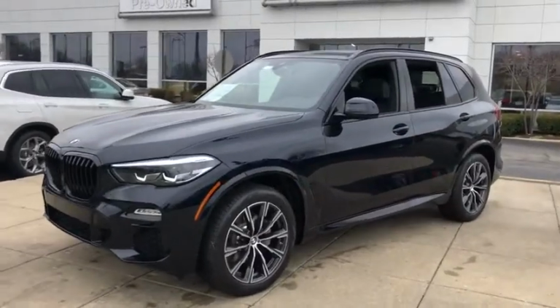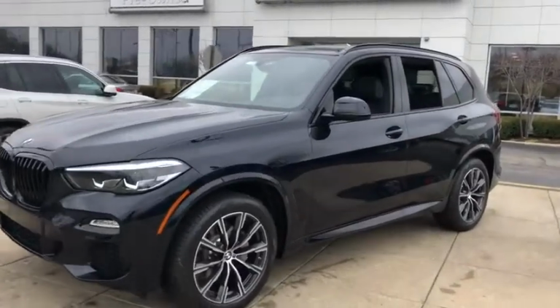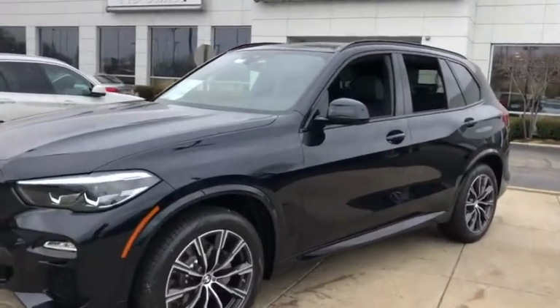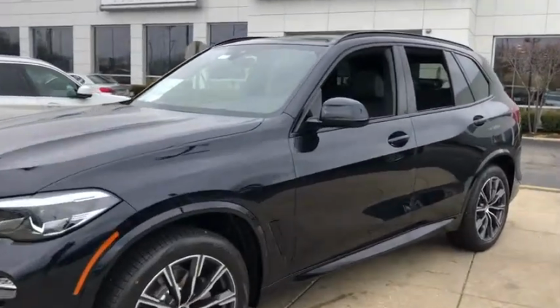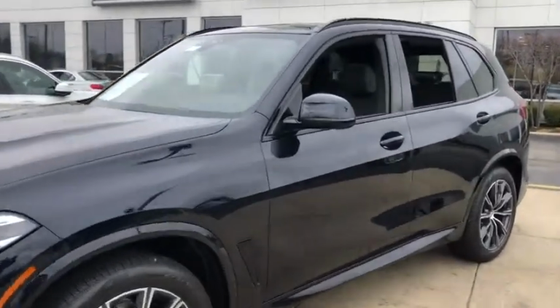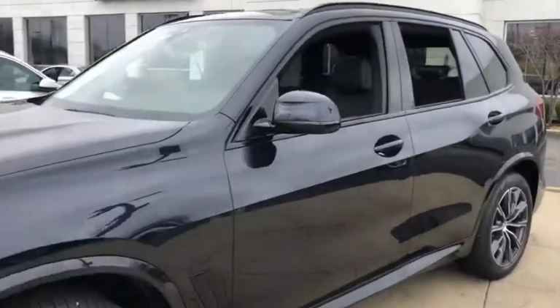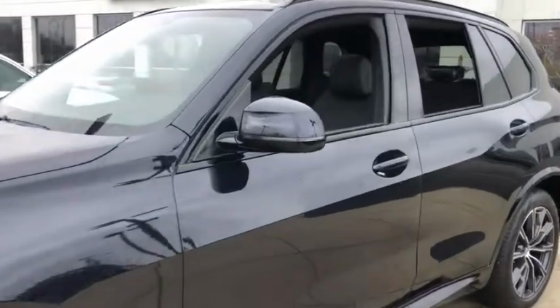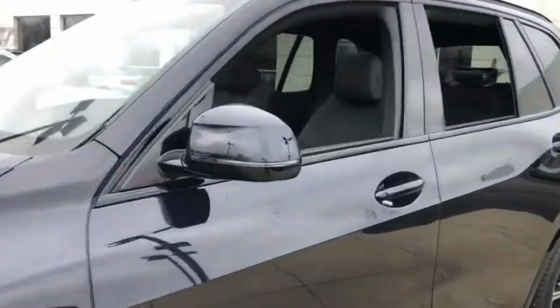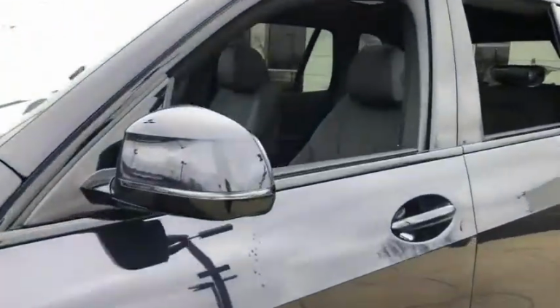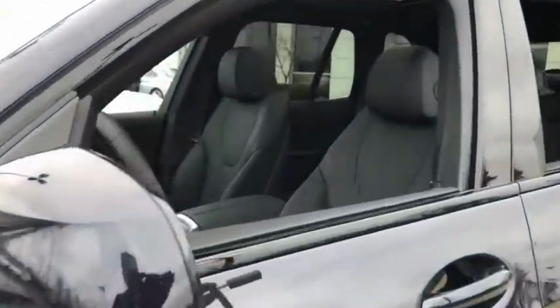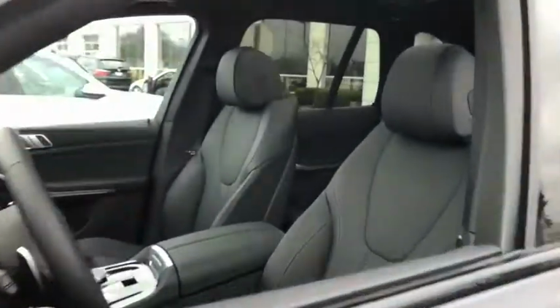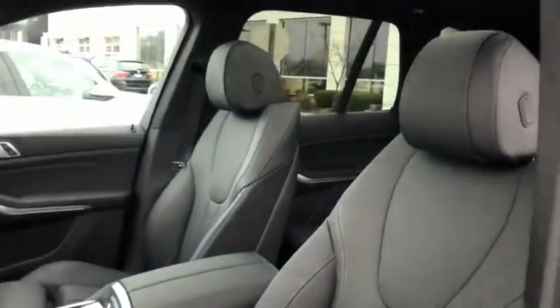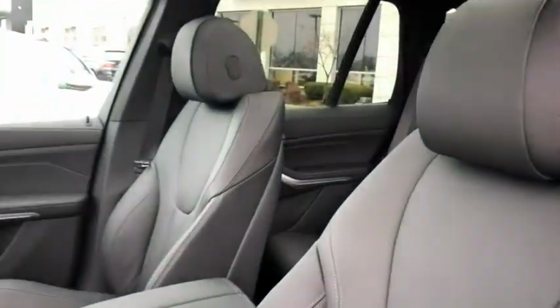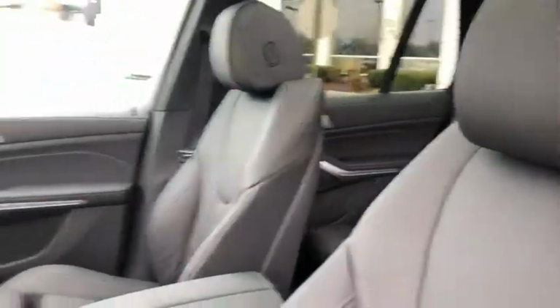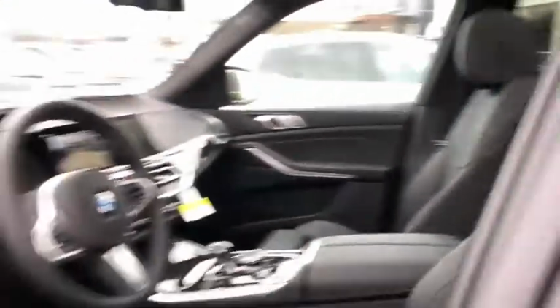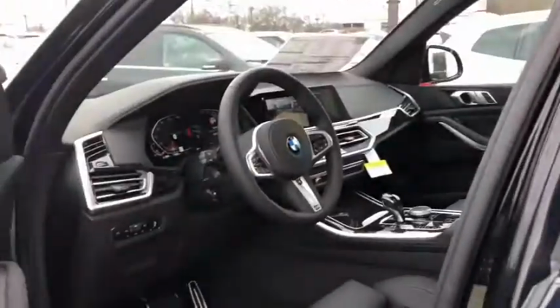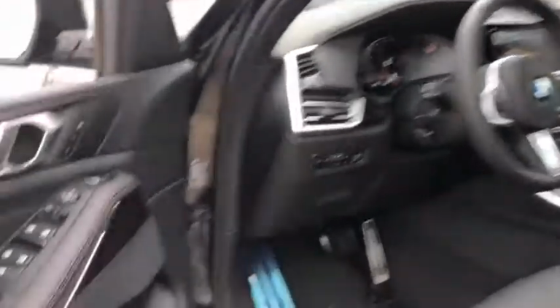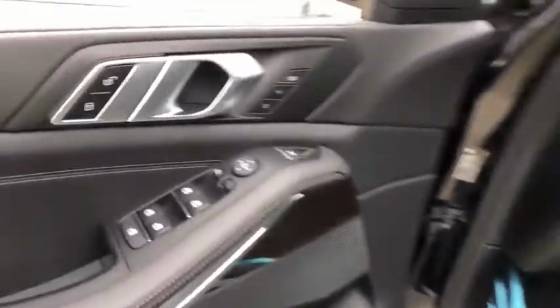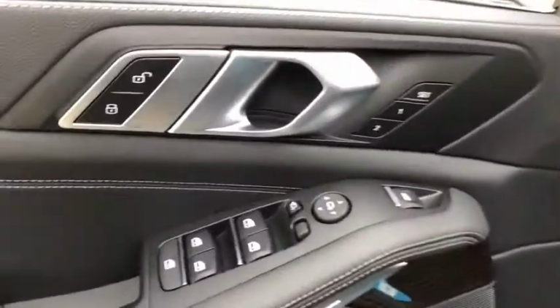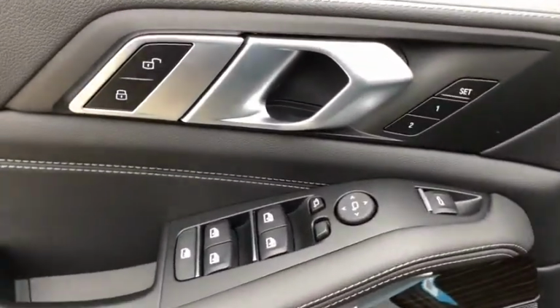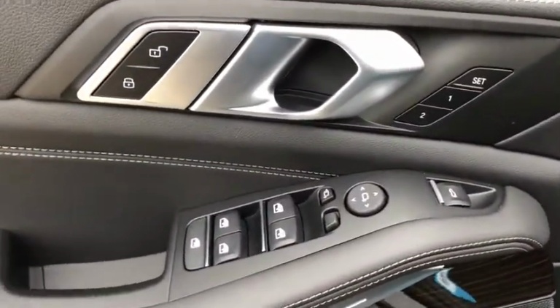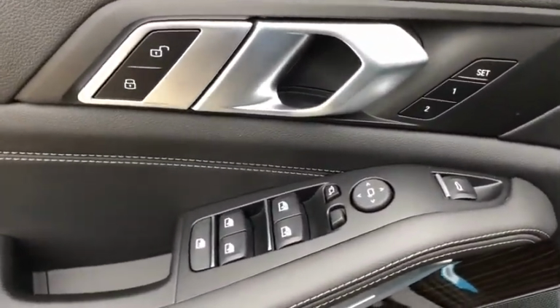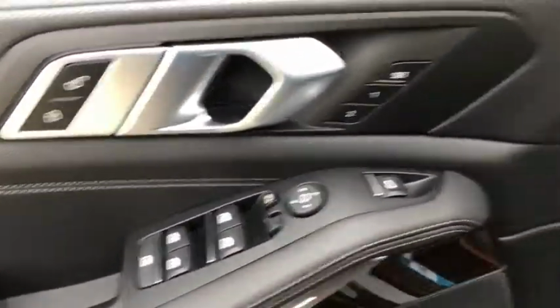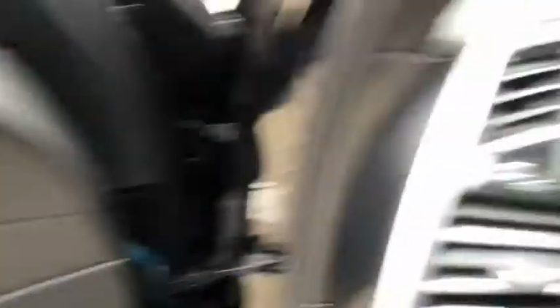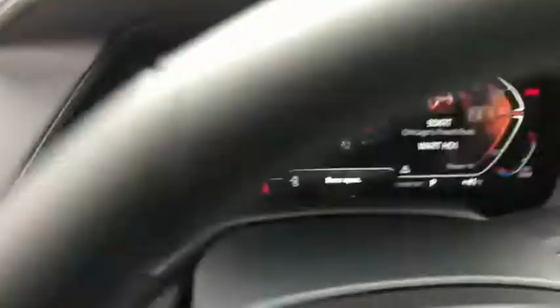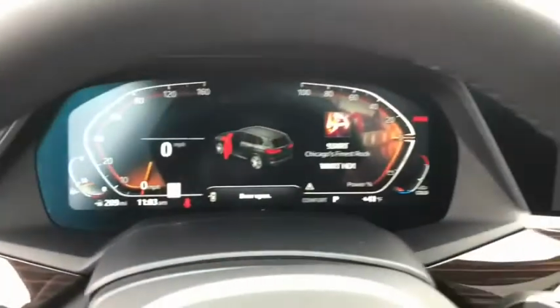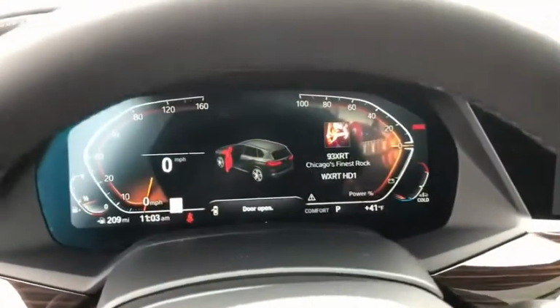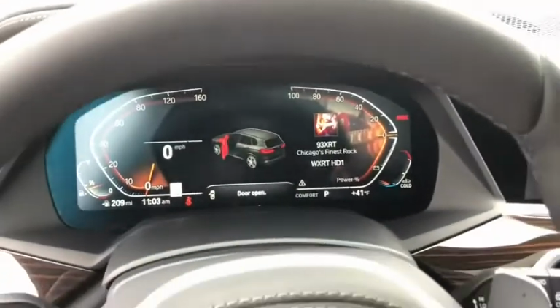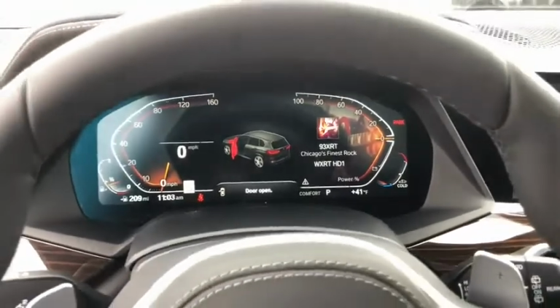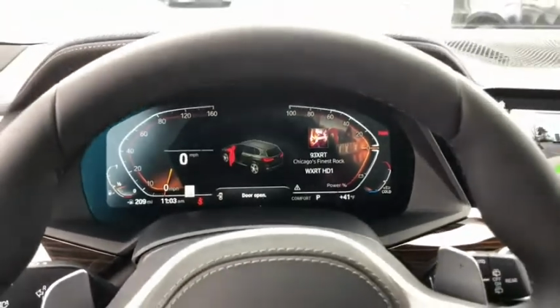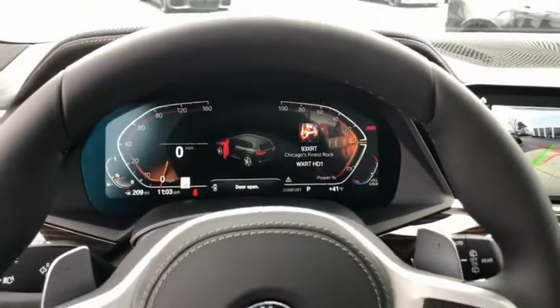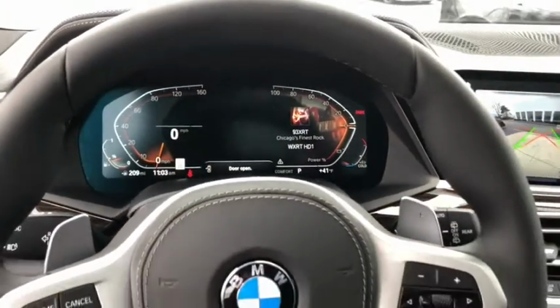Power passenger seat, remote engine start, traction control, navigation system, dual airbags, power steering, four-wheel disc brakes, universal garage door opener, climate control automatic, AM-FM stereo radio, rear window defroster.